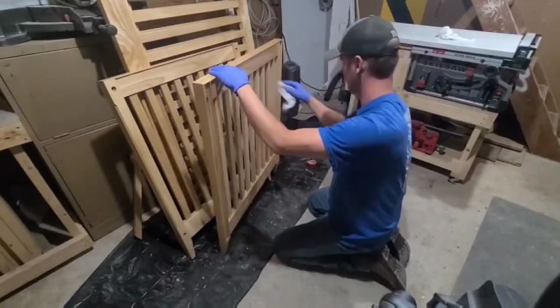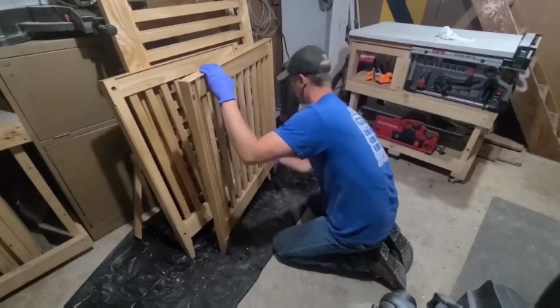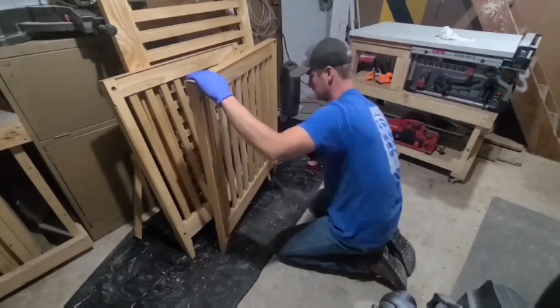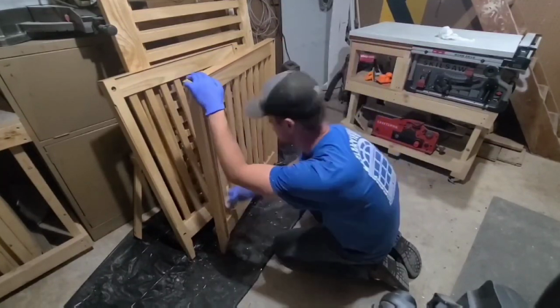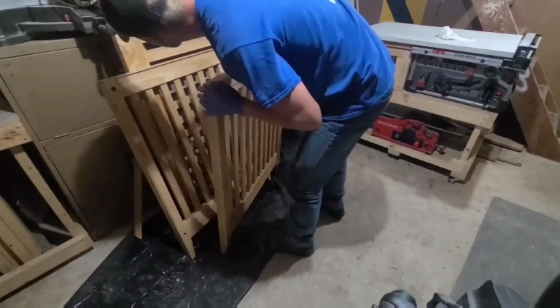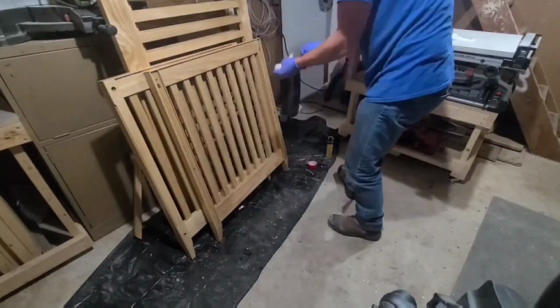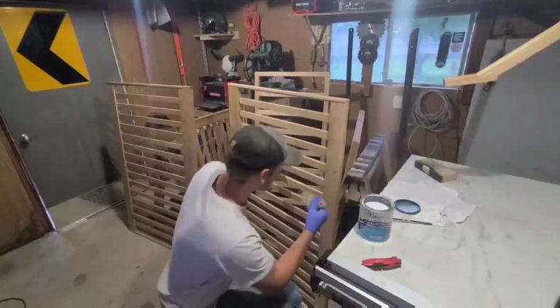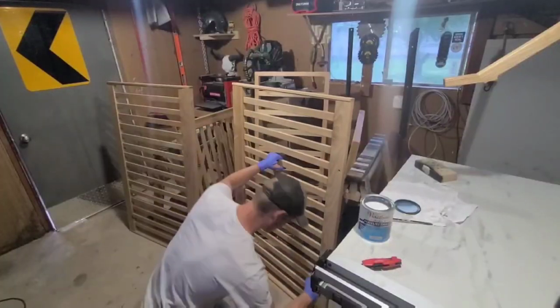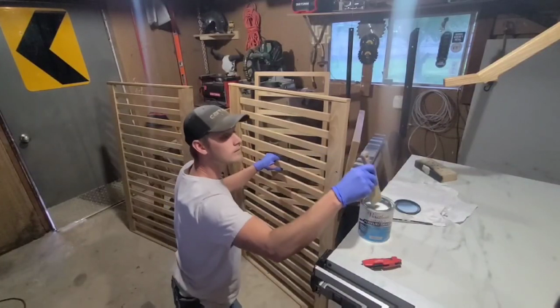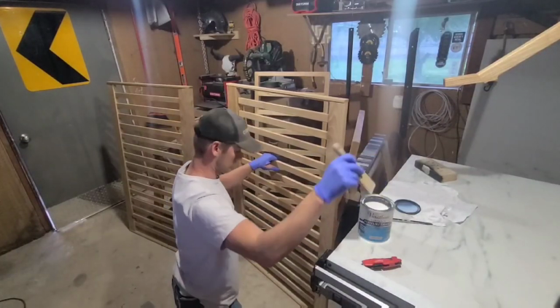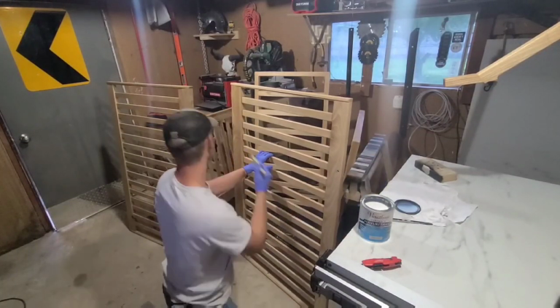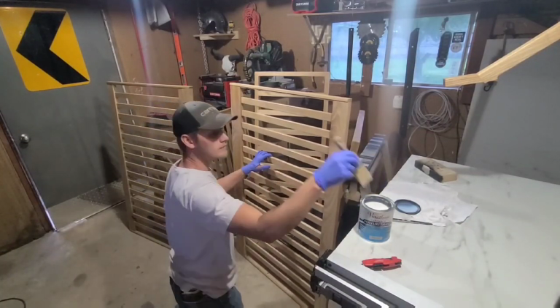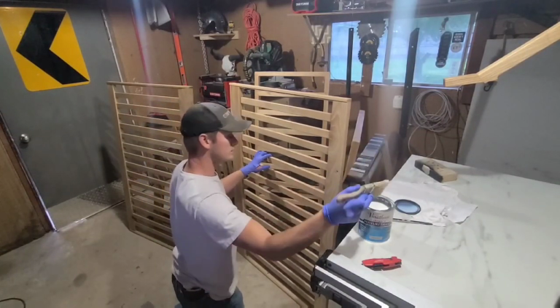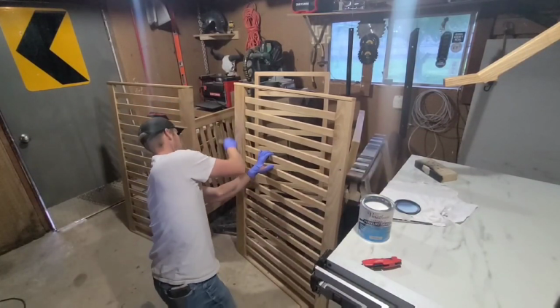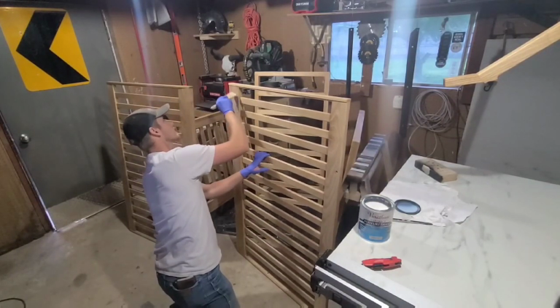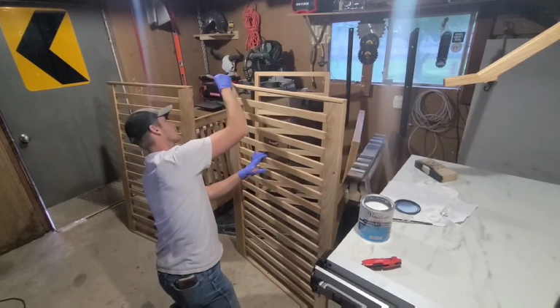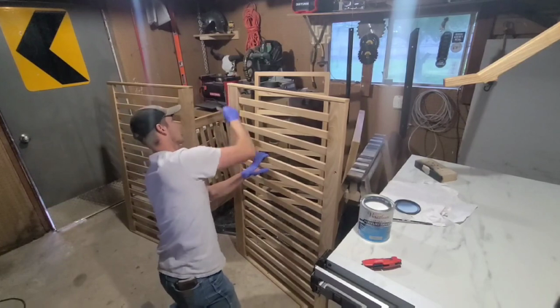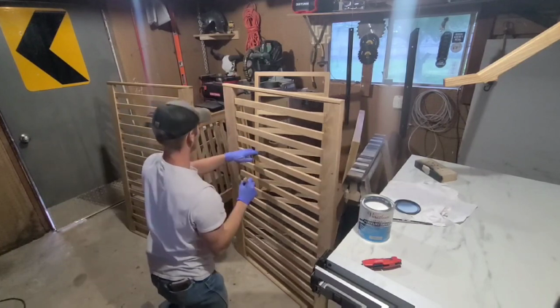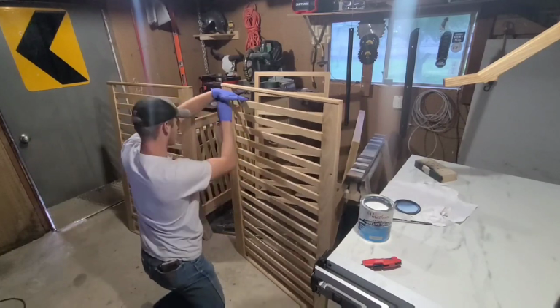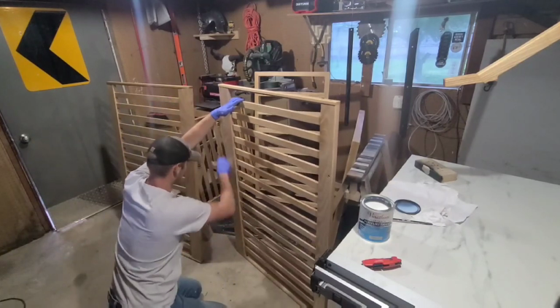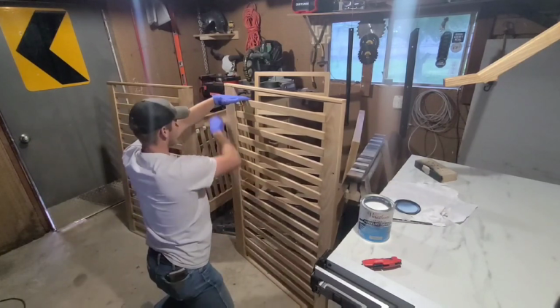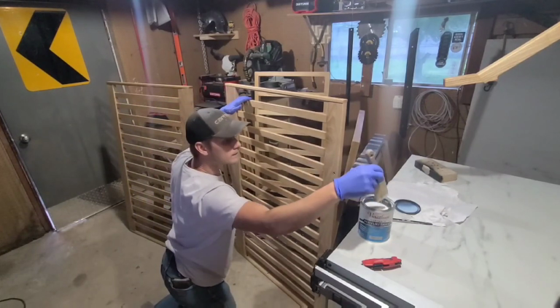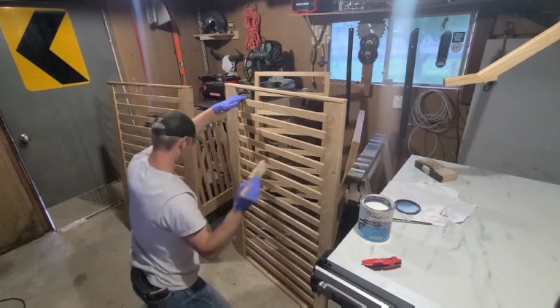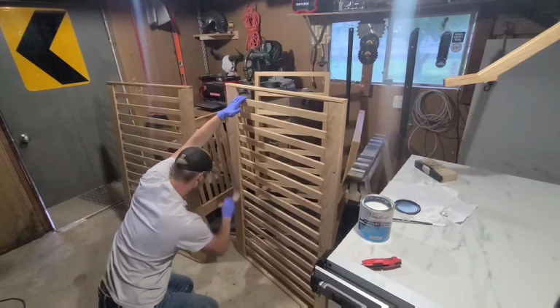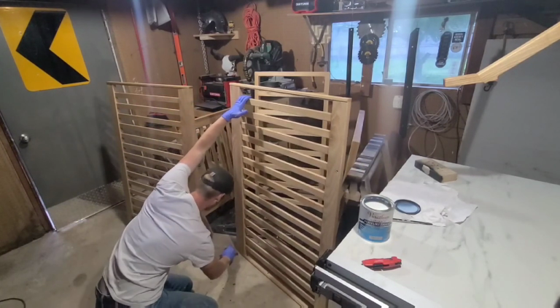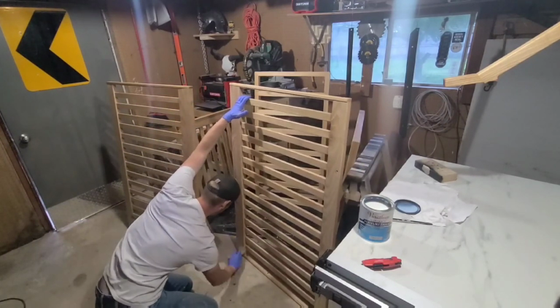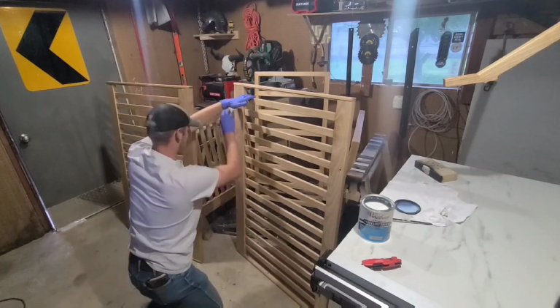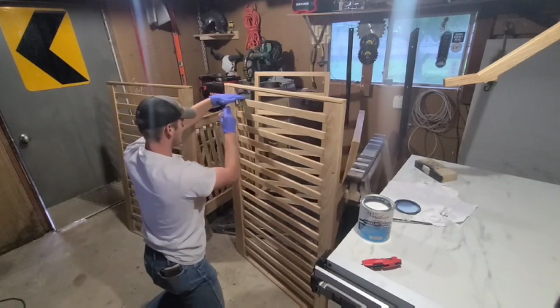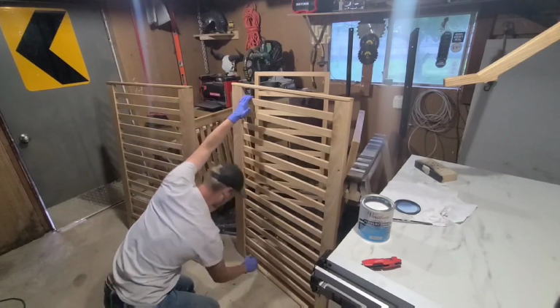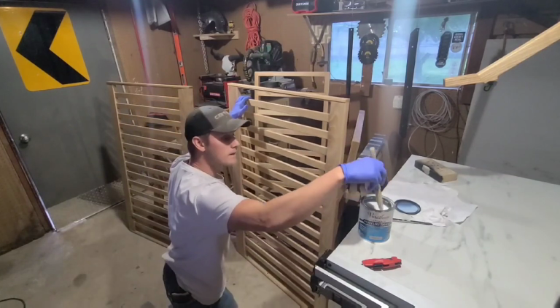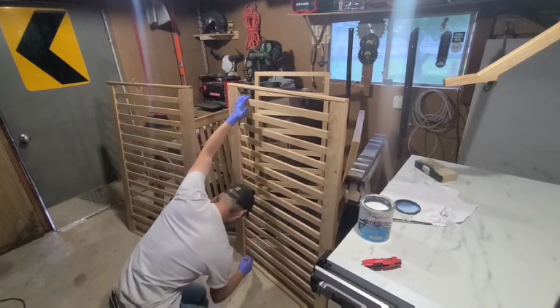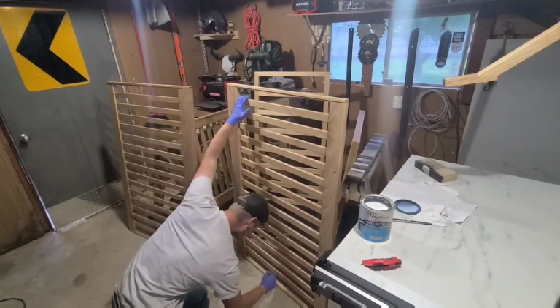After letting the tung oil dry a couple of days I sanded it down again with 400 and started applying a water-based polyurethane. I applied three coats of this, sanding with 600 between each one, and then after the final coat I hit everything with a thousand grit before wiping it down.